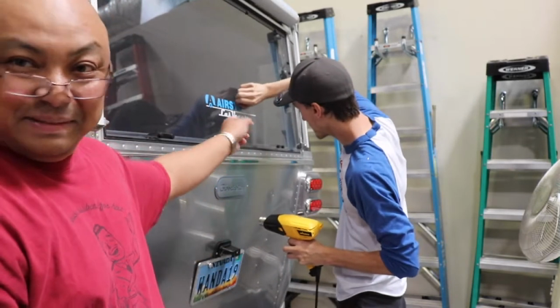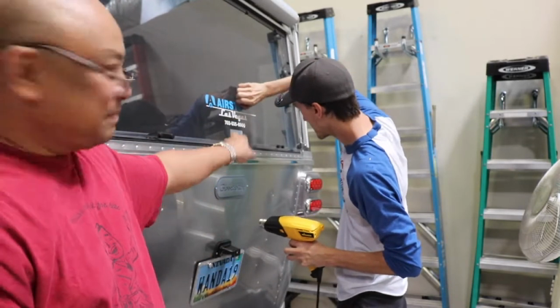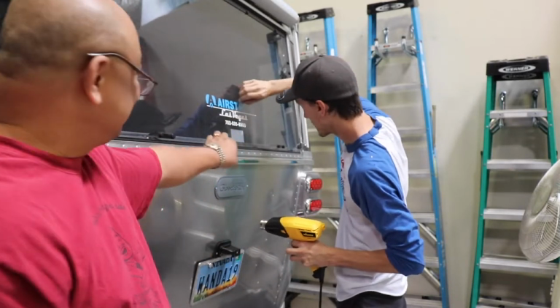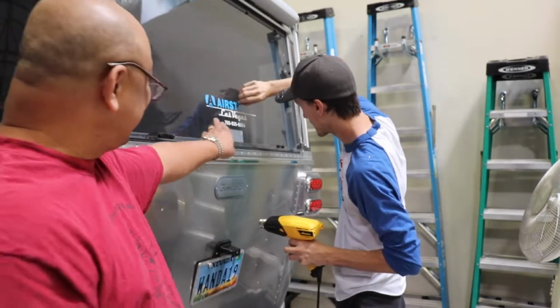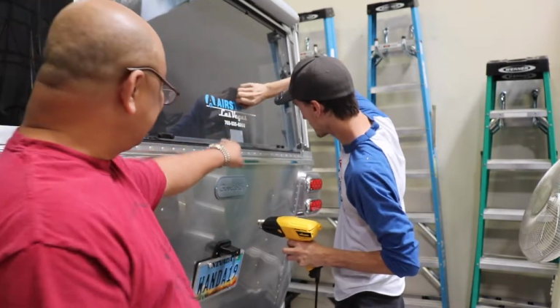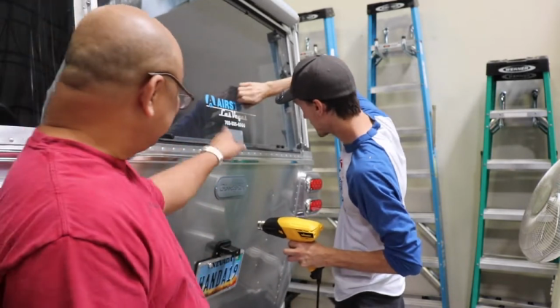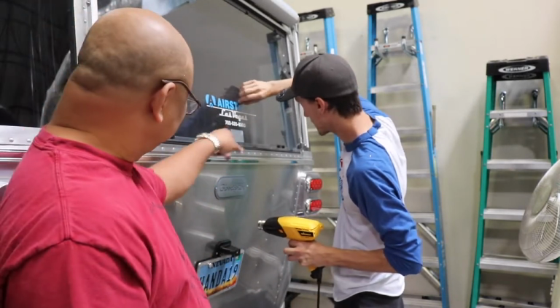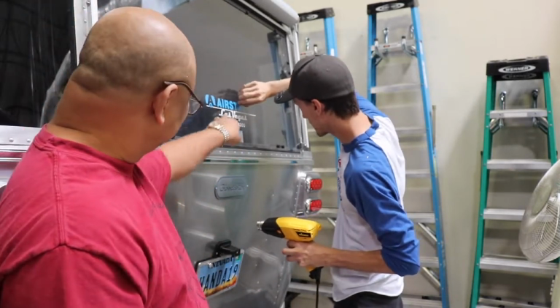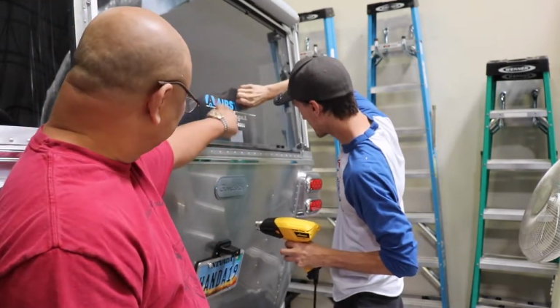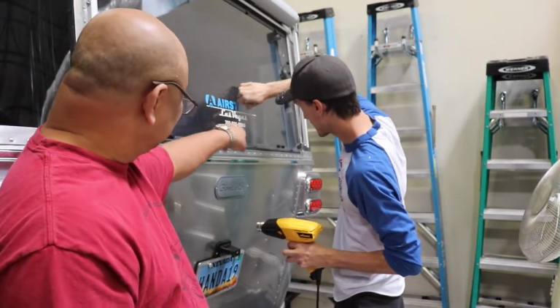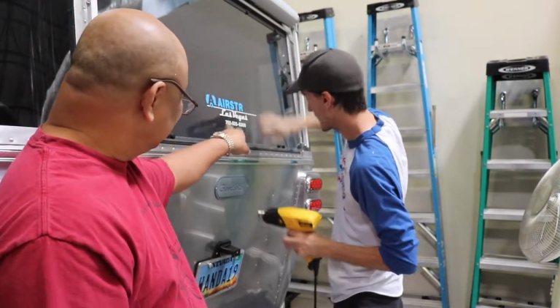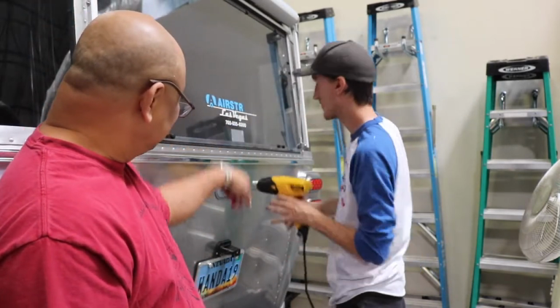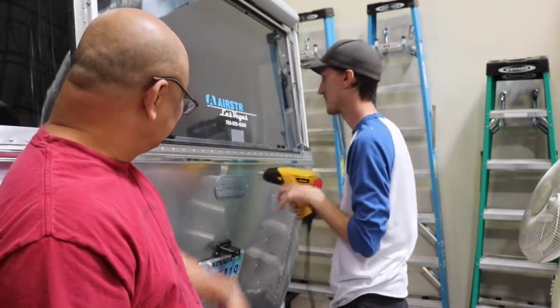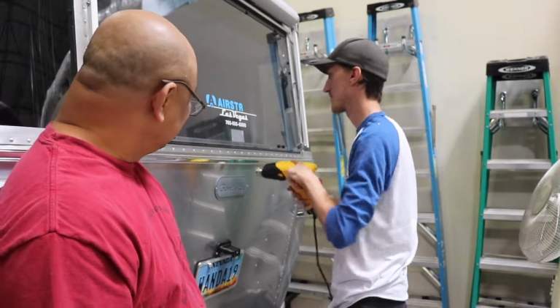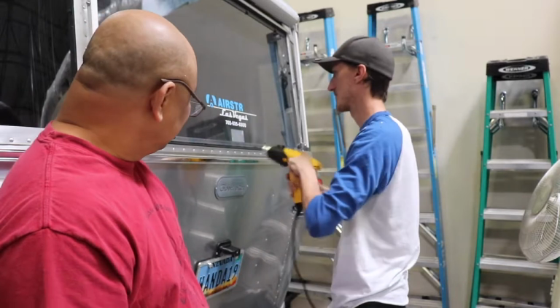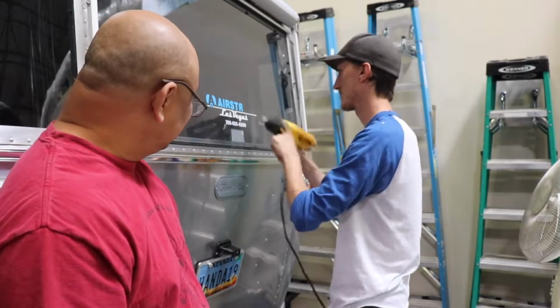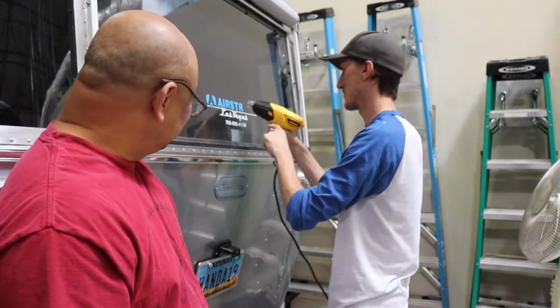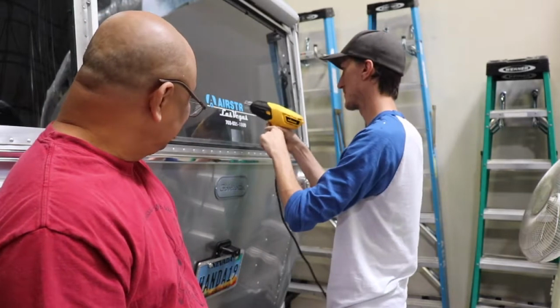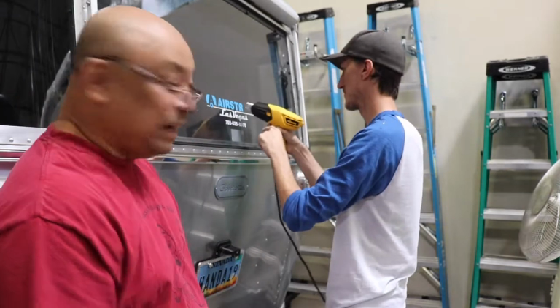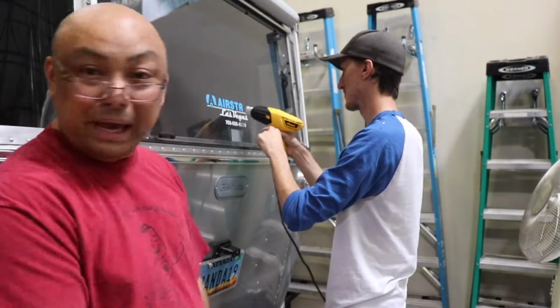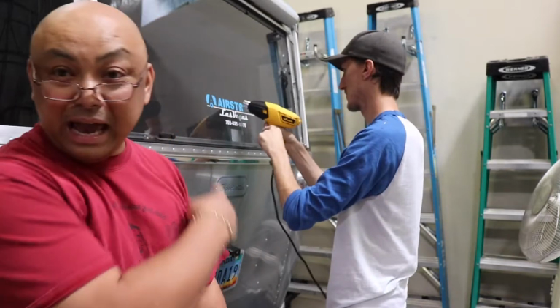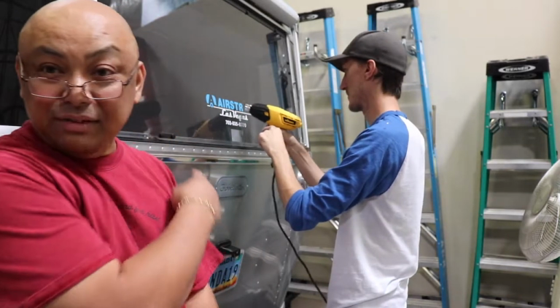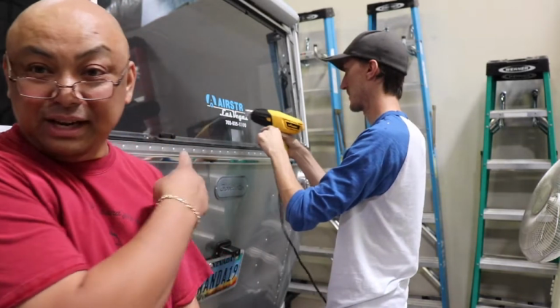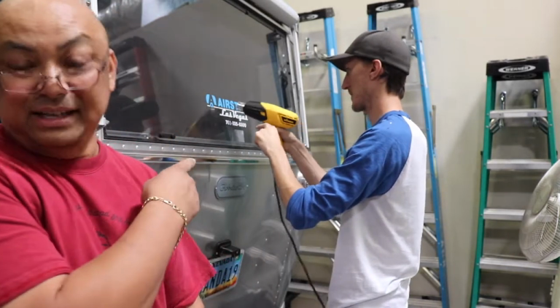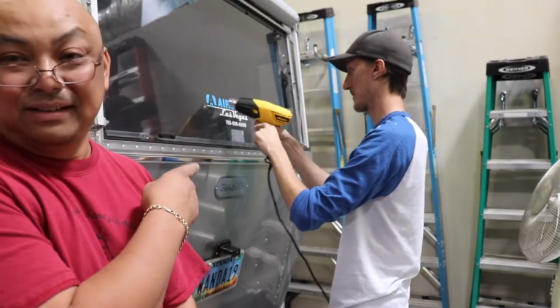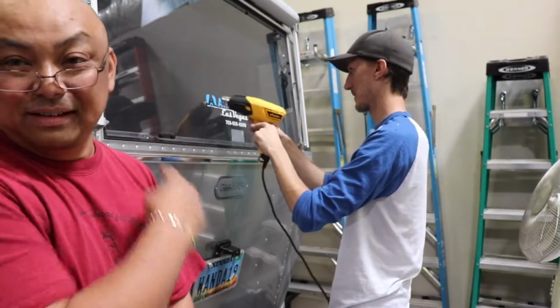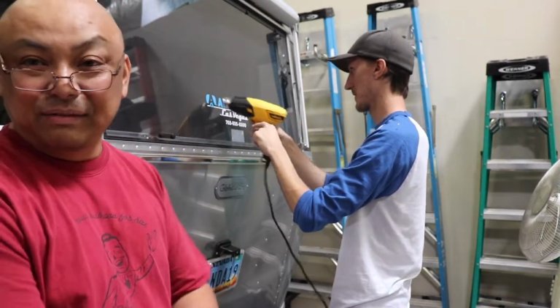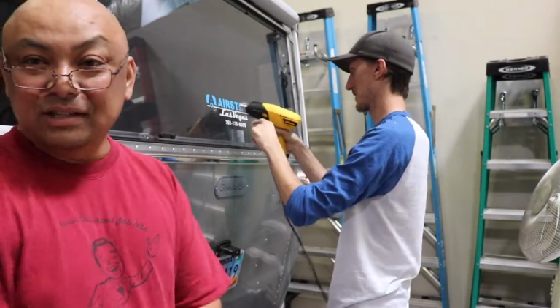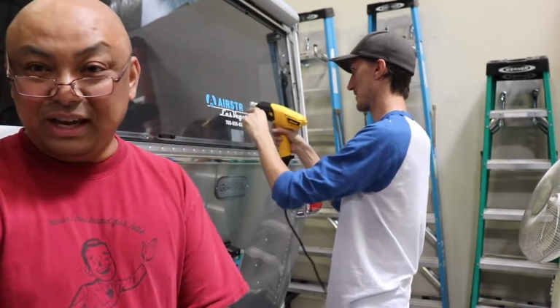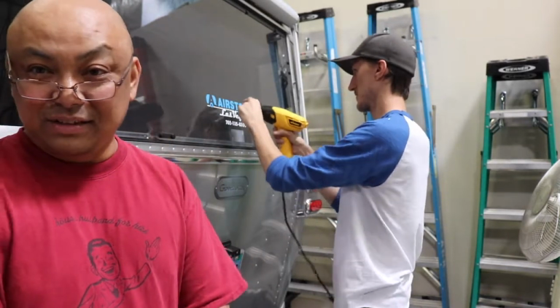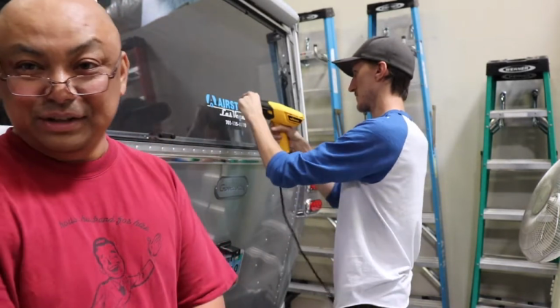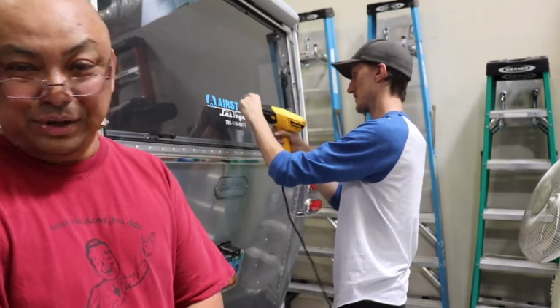You take the unpaid advertising from Las Vegas of Airstream.